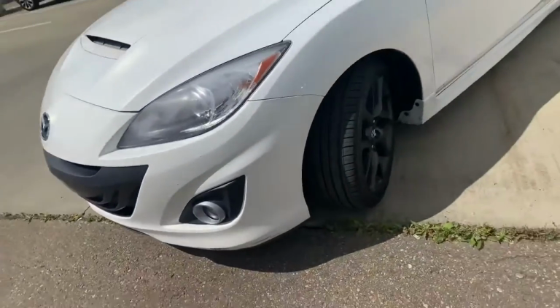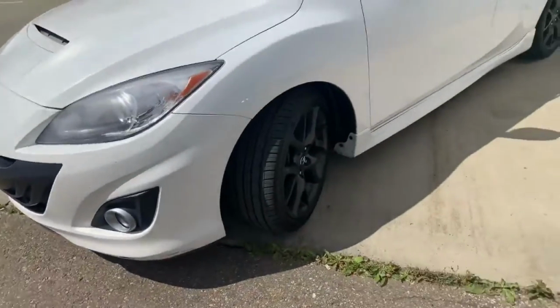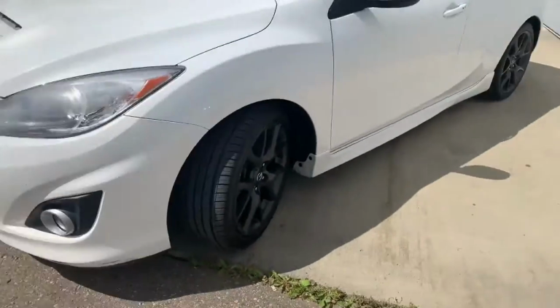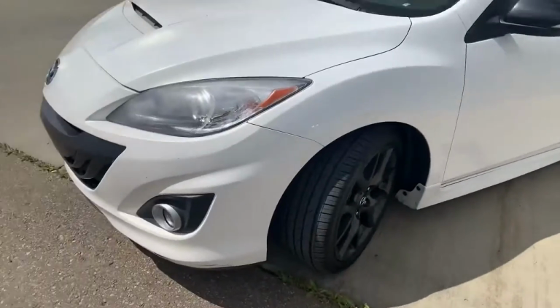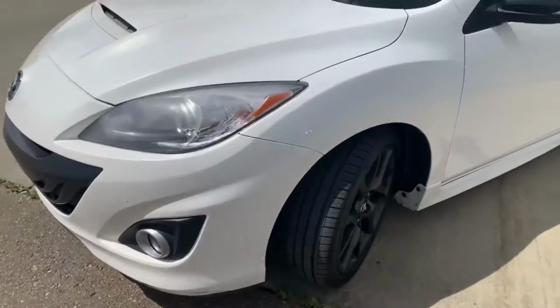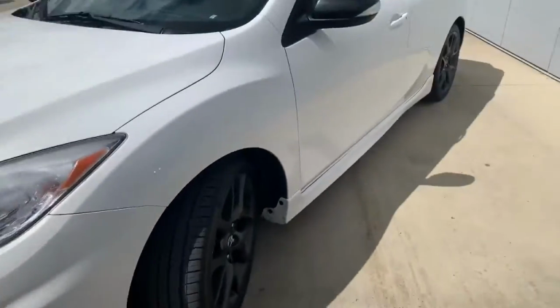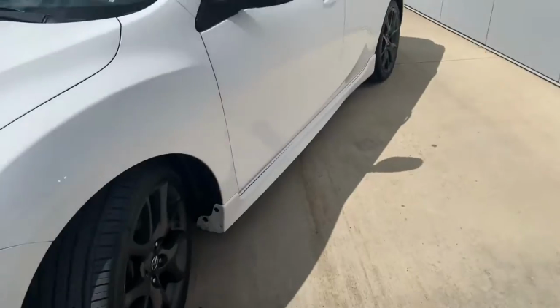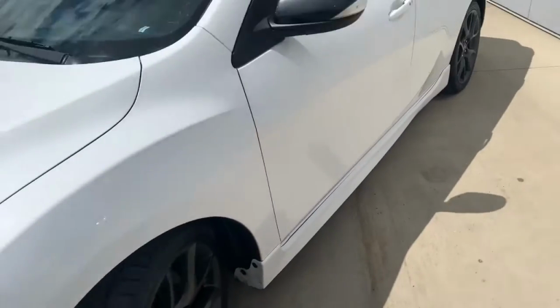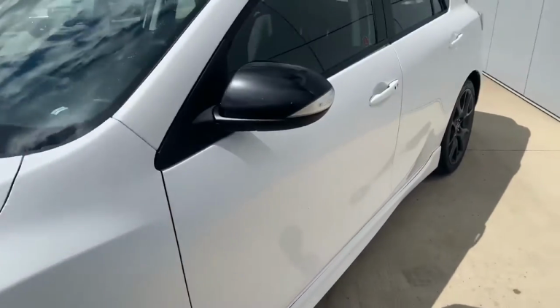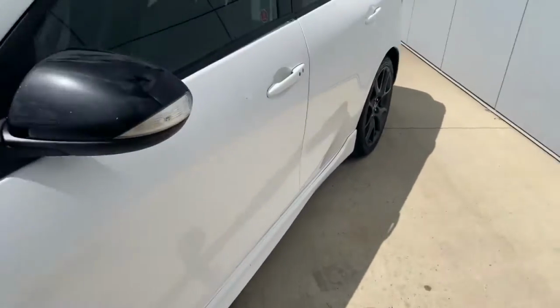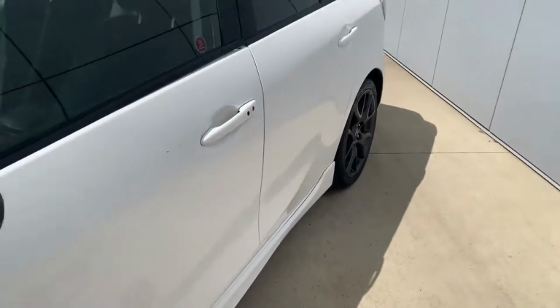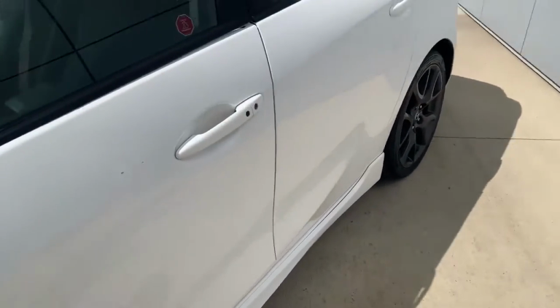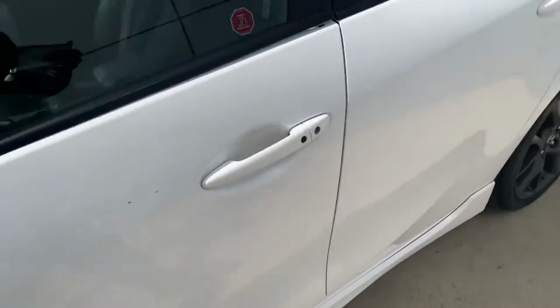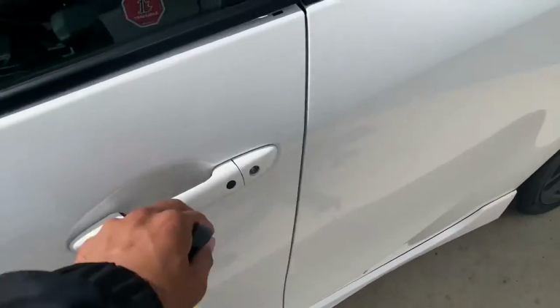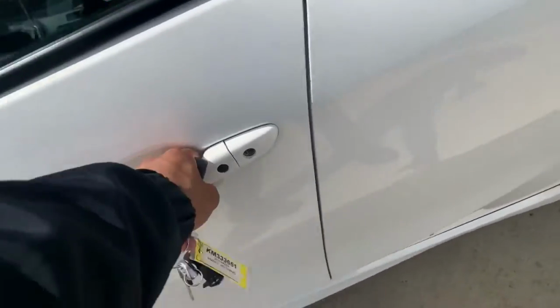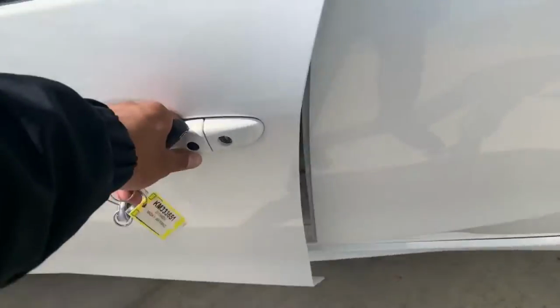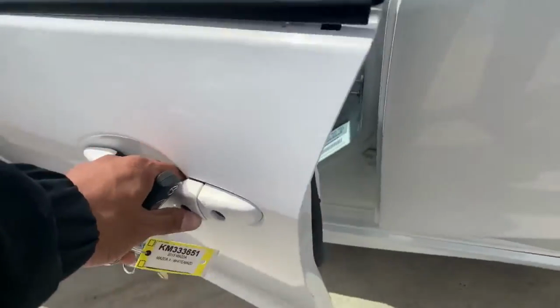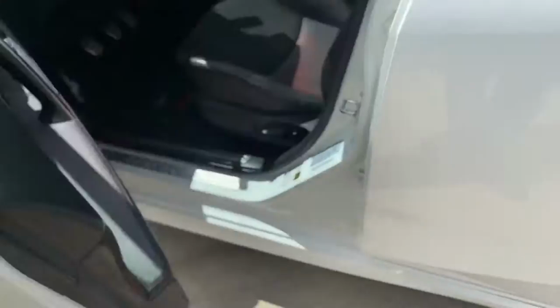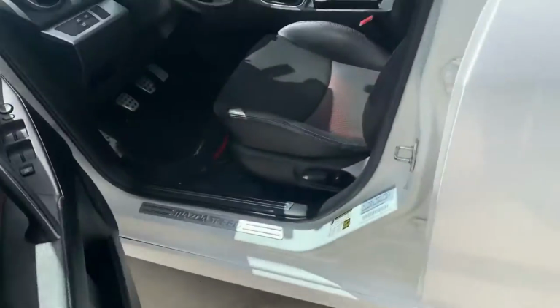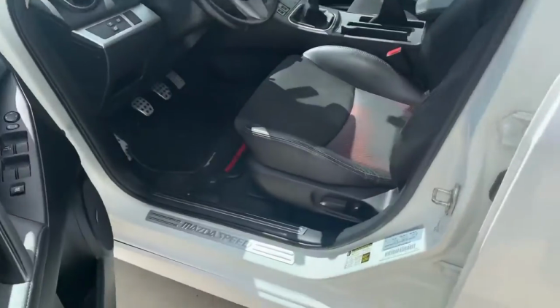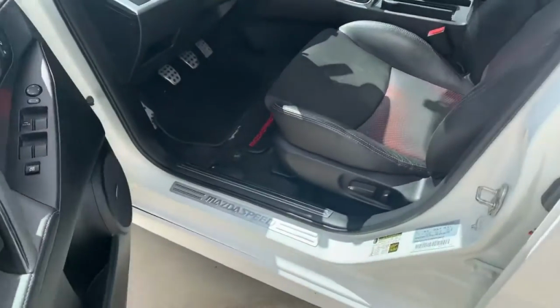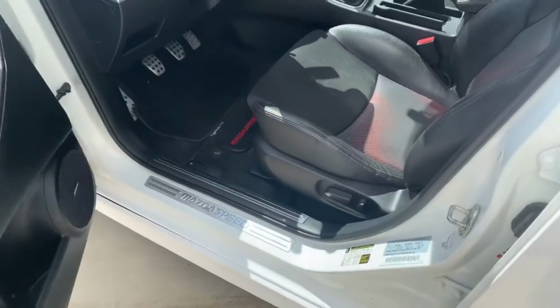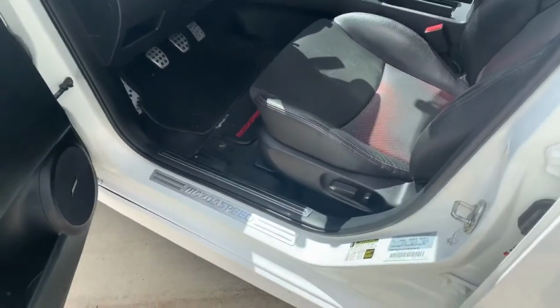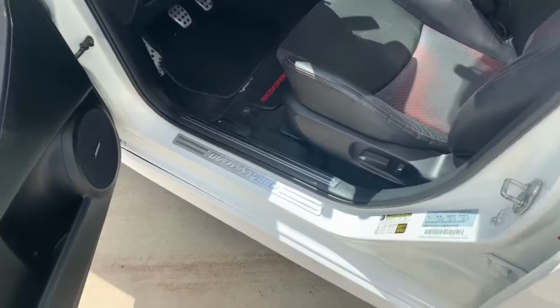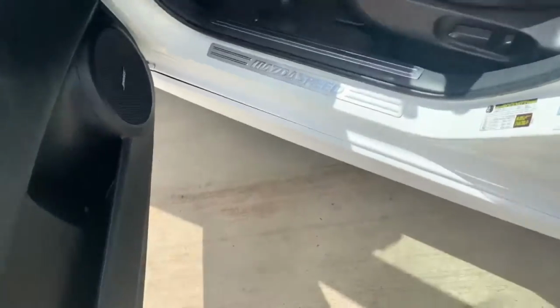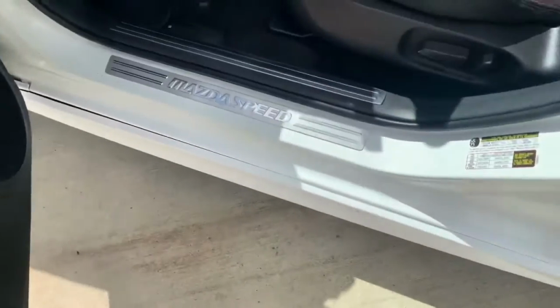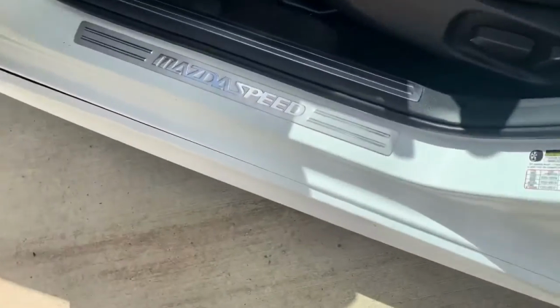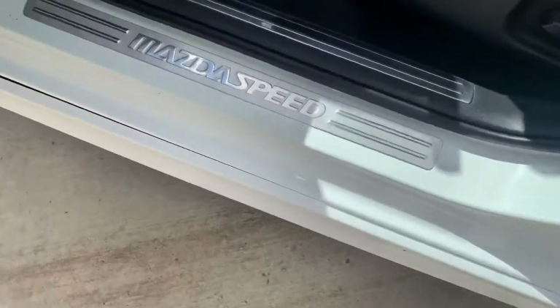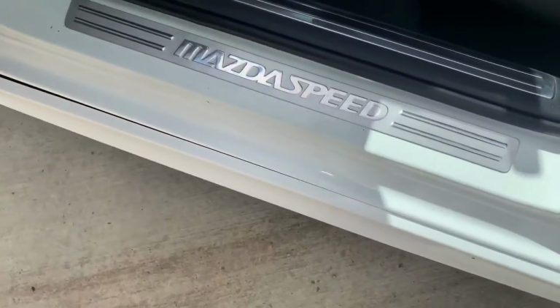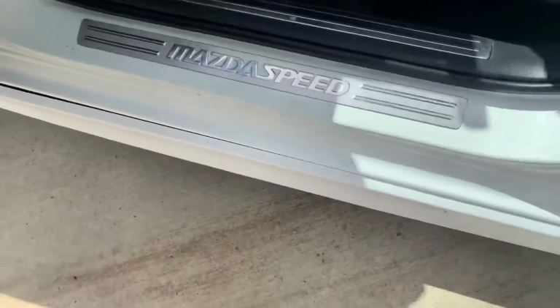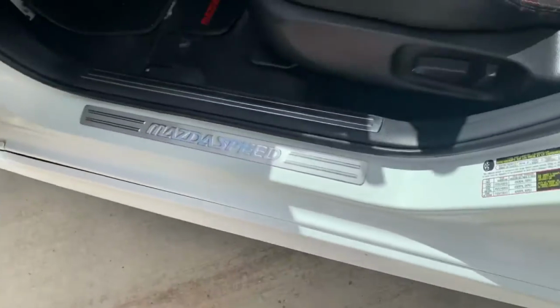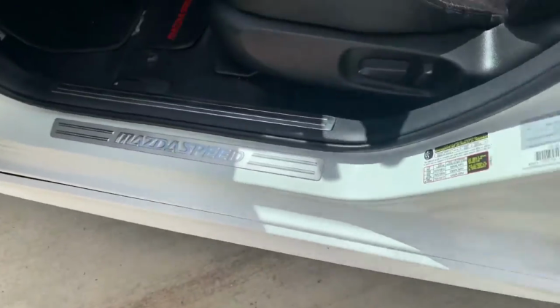And this thing pushes — trust me when I say that. You get the keyless entry on this beauty, so you just push that button. Opens it up. There's your scuff panels right there — Mazda Speed.